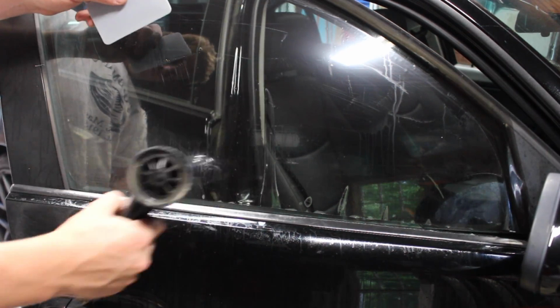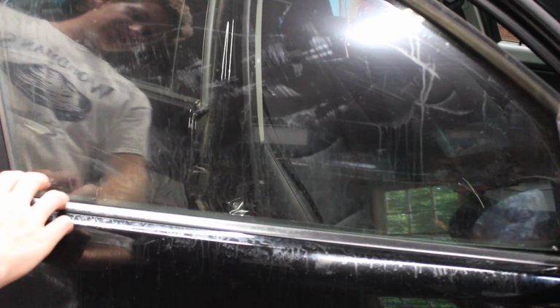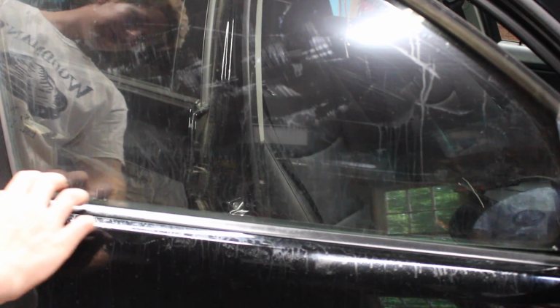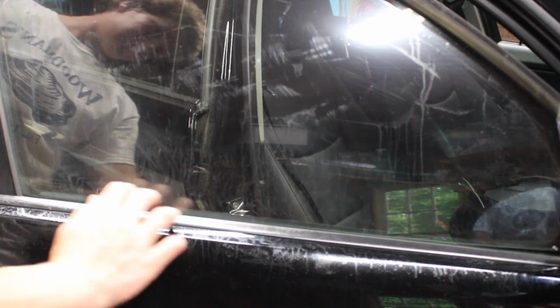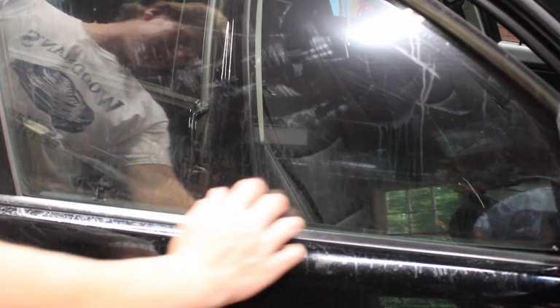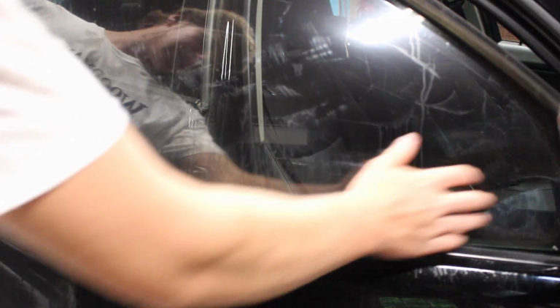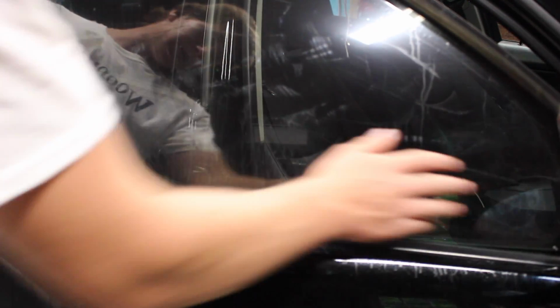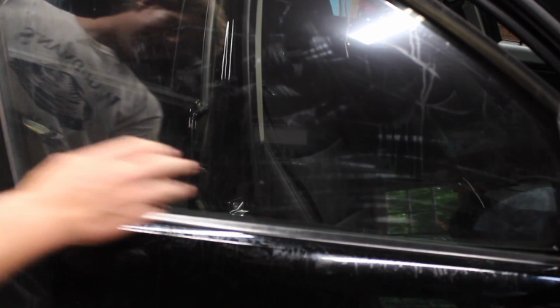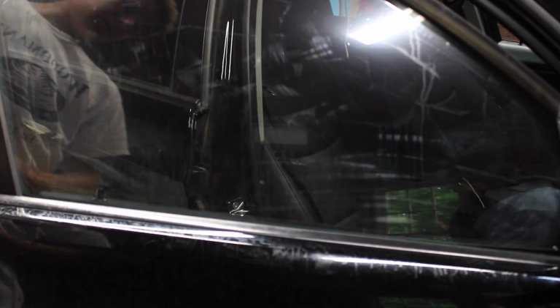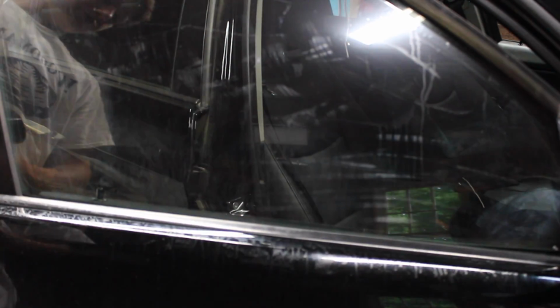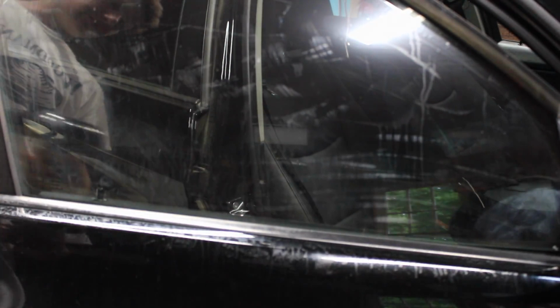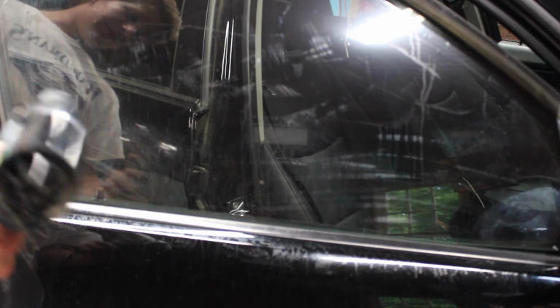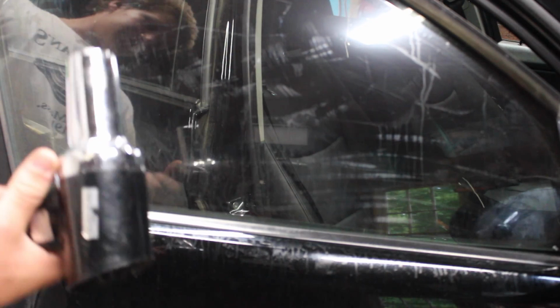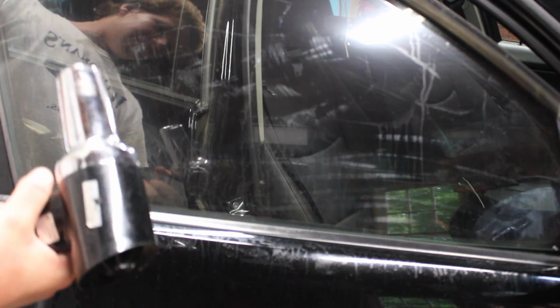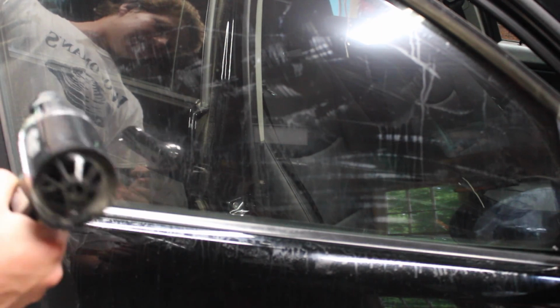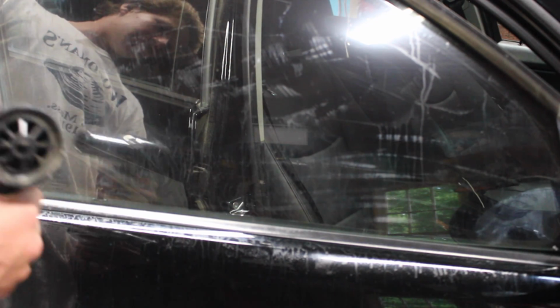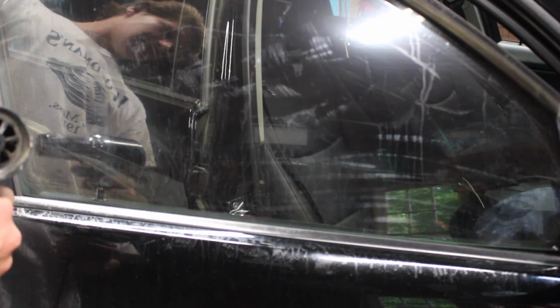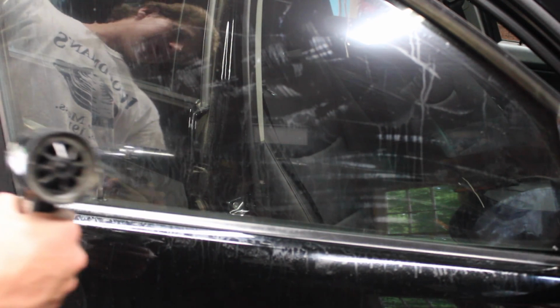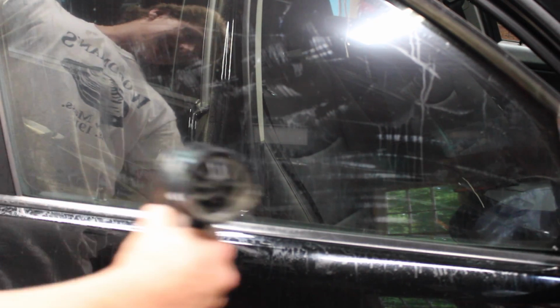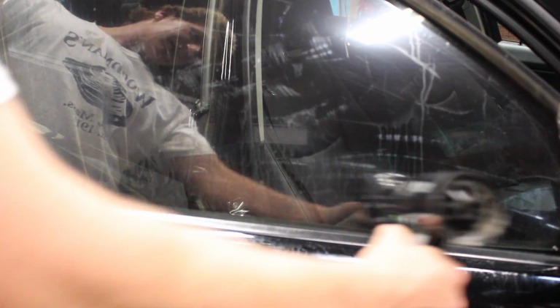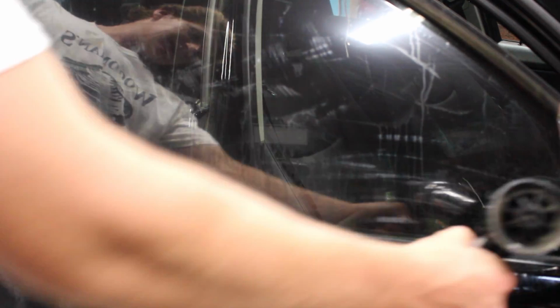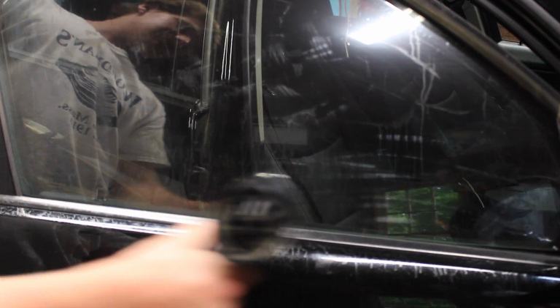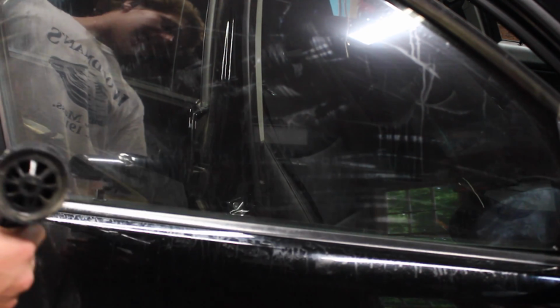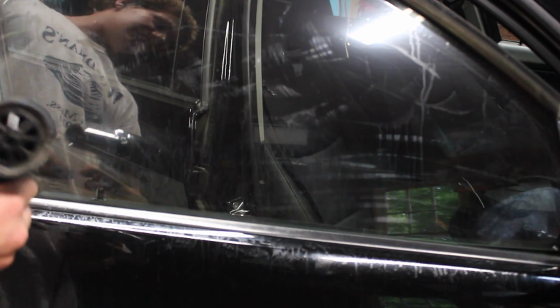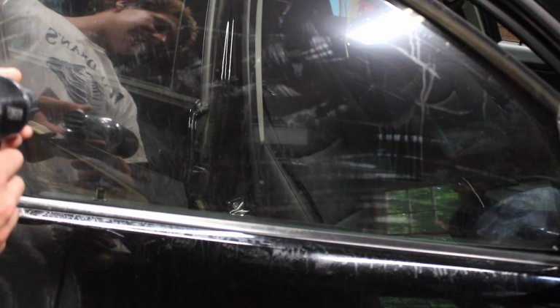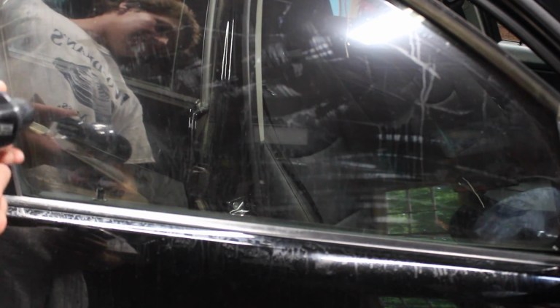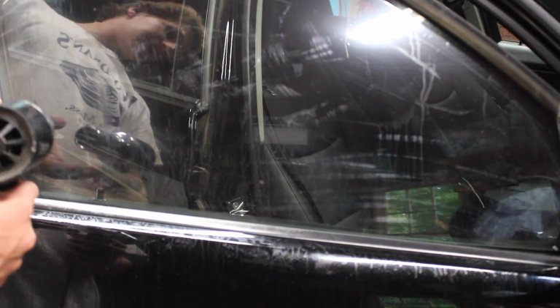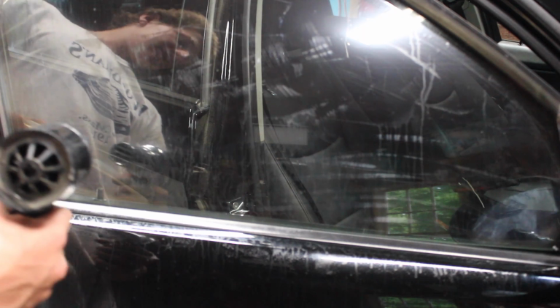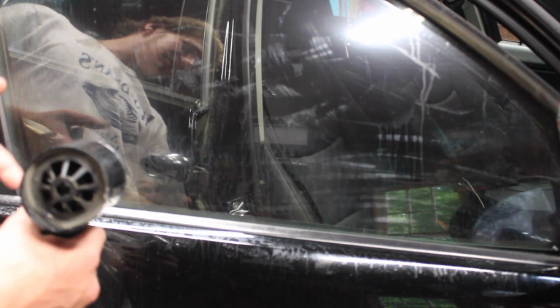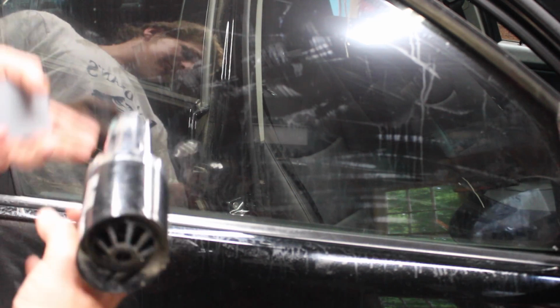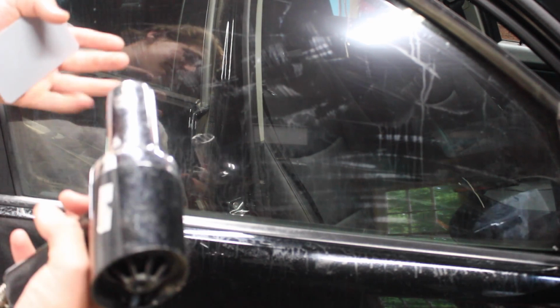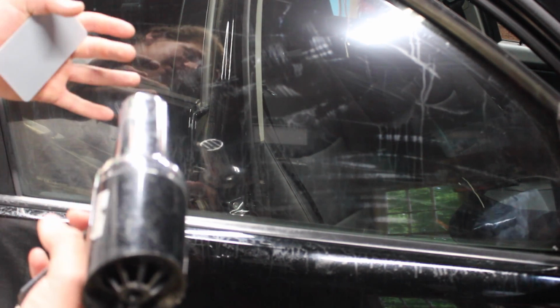Once you've worked all the fingers out of the bottom, you still want to go ahead with your heat gun just one more time and check again for any fingers. Applying heat can make them kind of stand out more, and that'll help you find them so you can work them out.